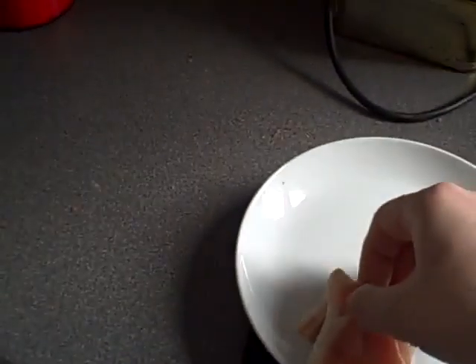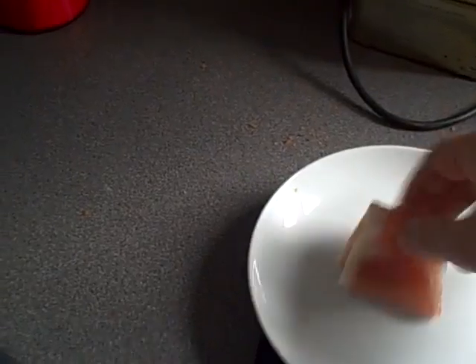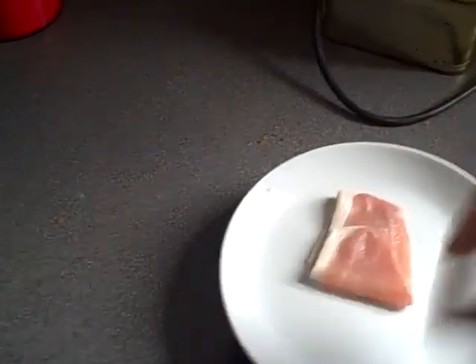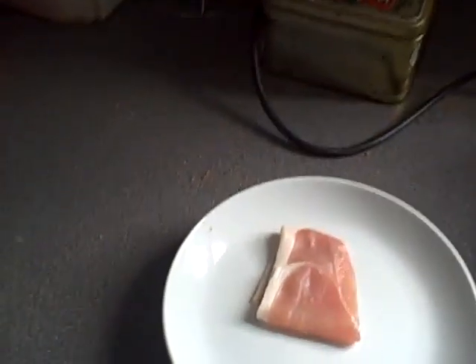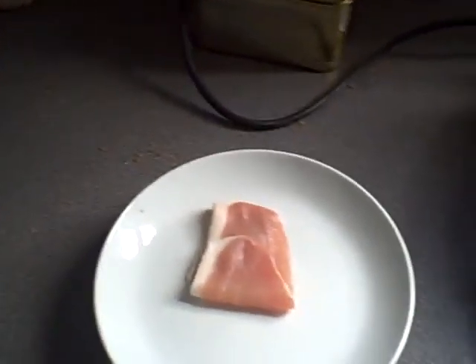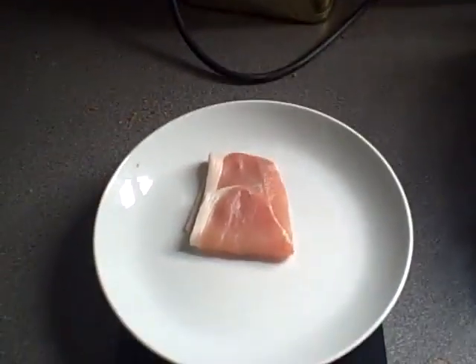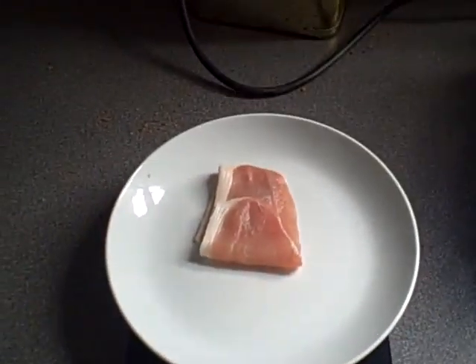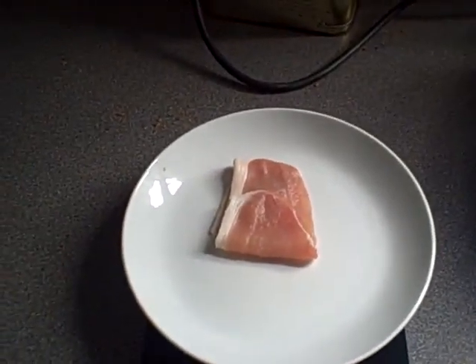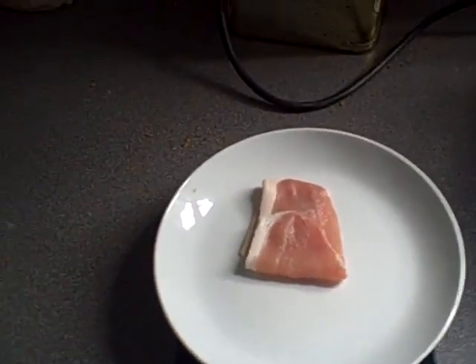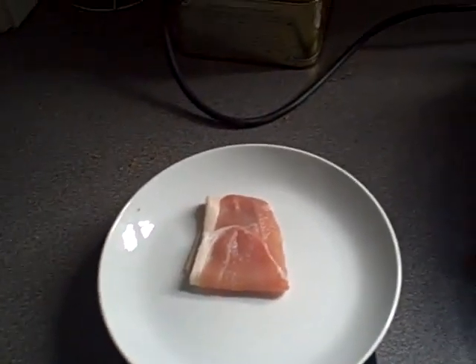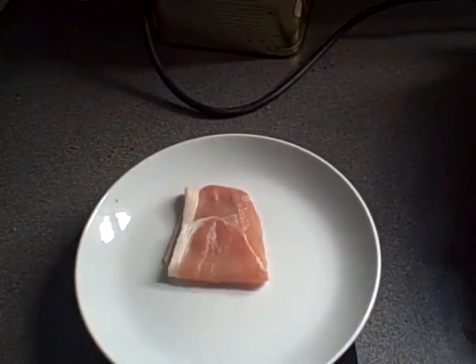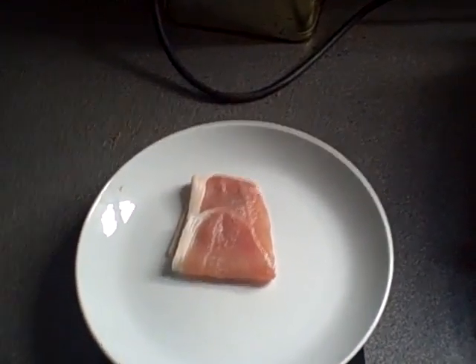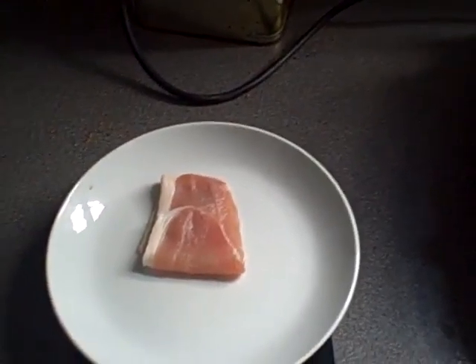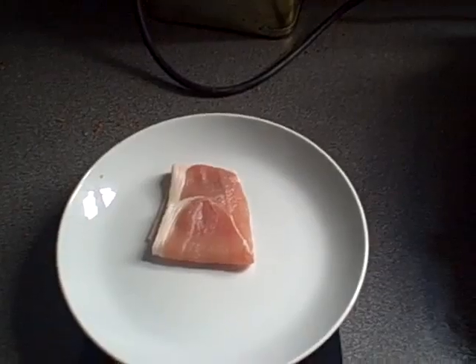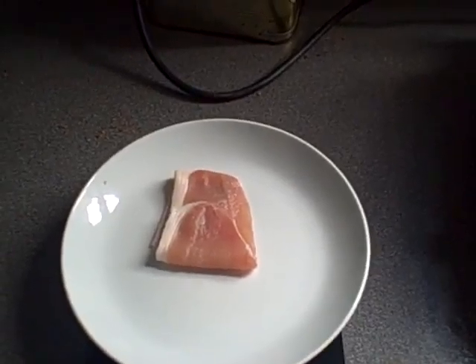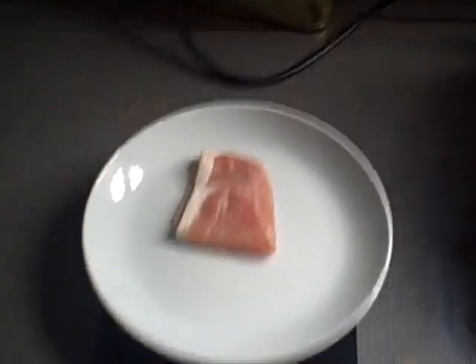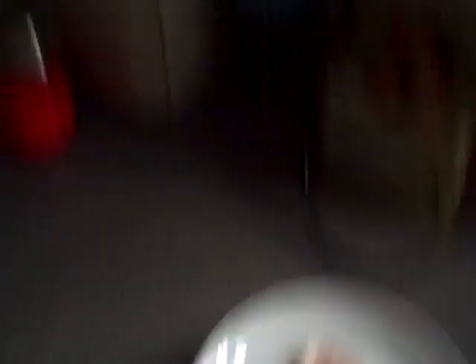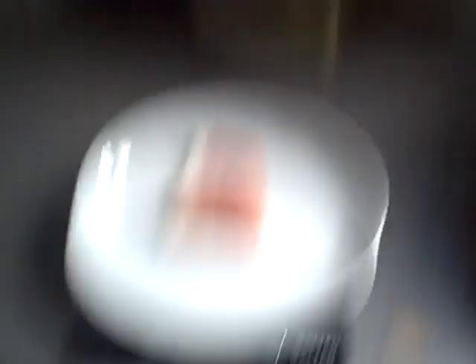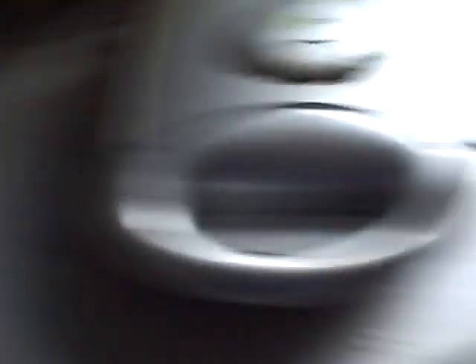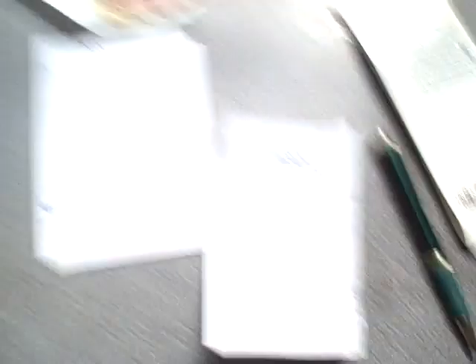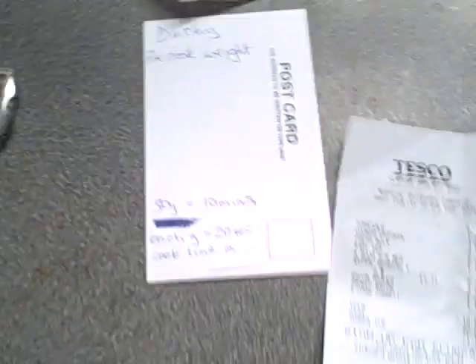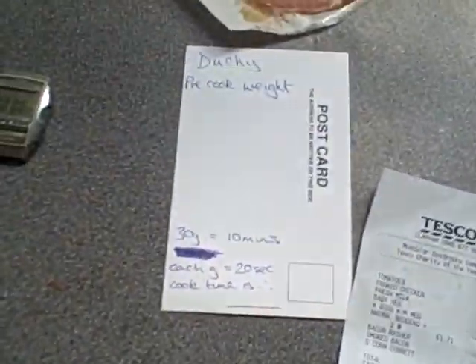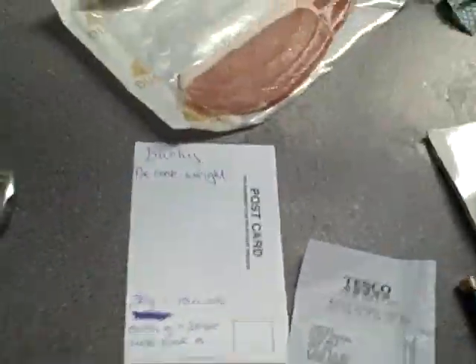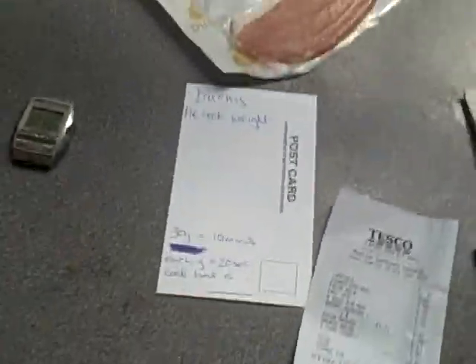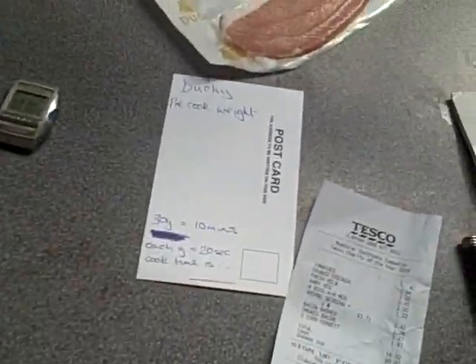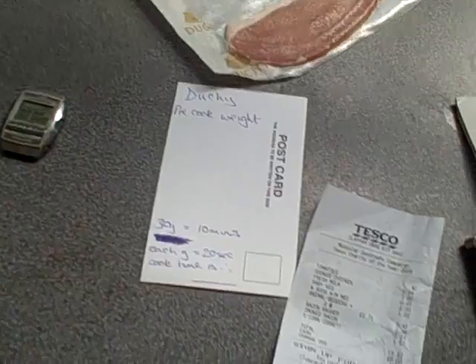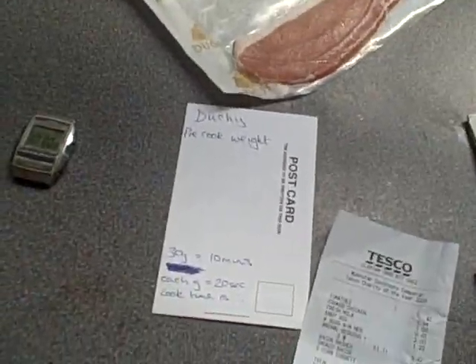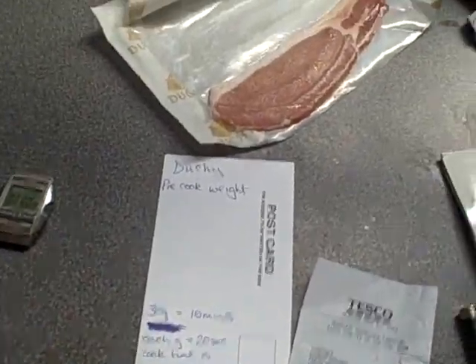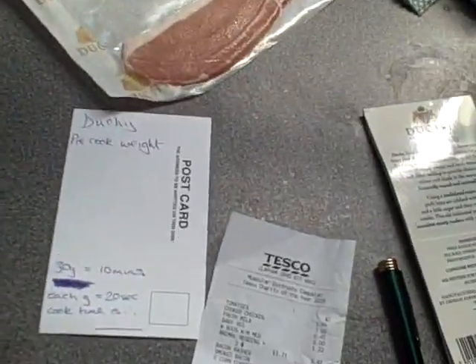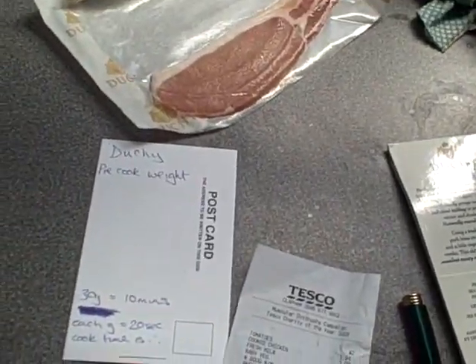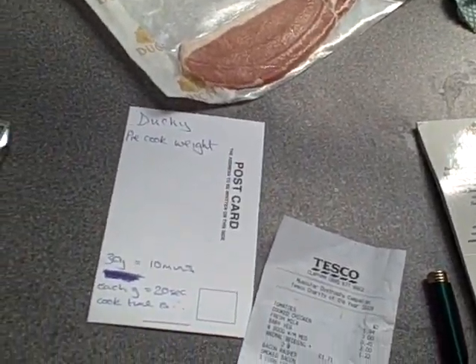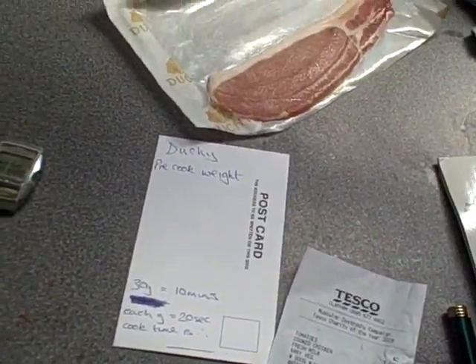It's getting more central, to be fair. It's exactly 30 grams, which is ironic because I'm just going to take you through the maths. According to my calculations, you need 10 minutes to cook a 30 gram rasher.